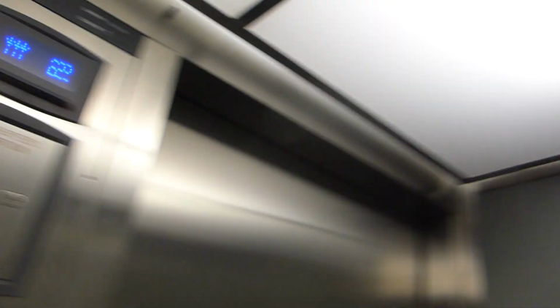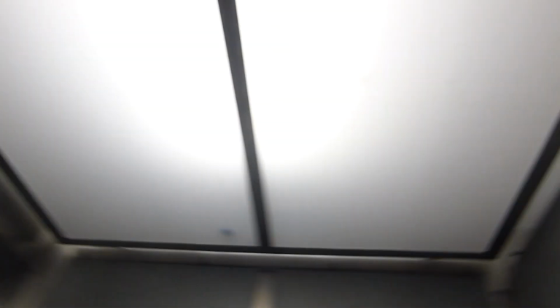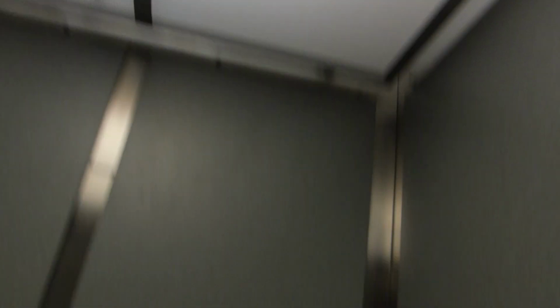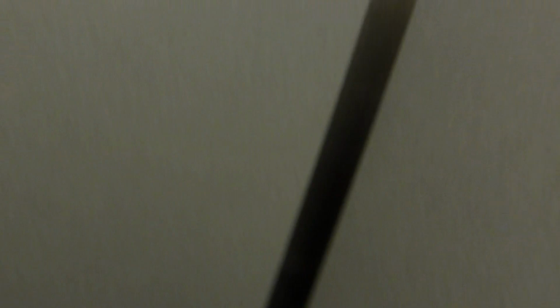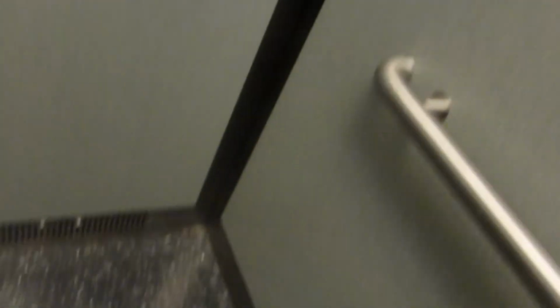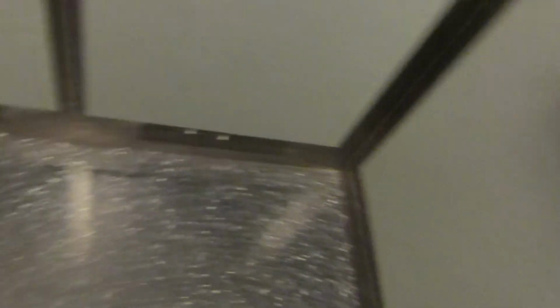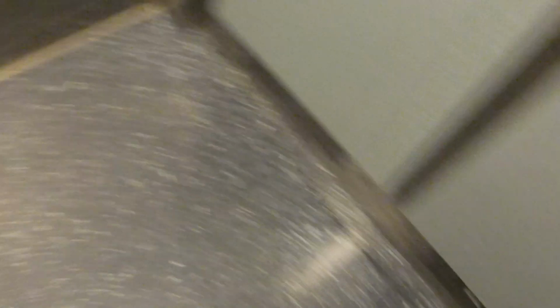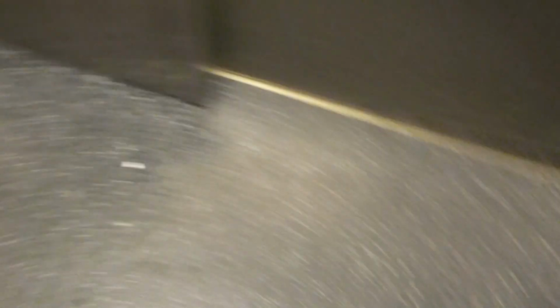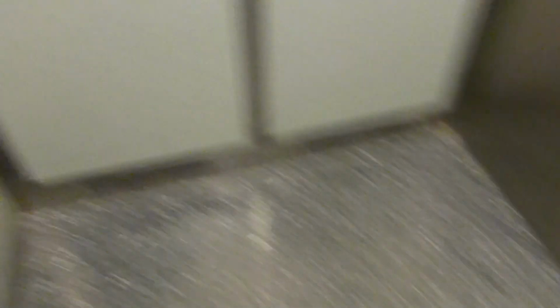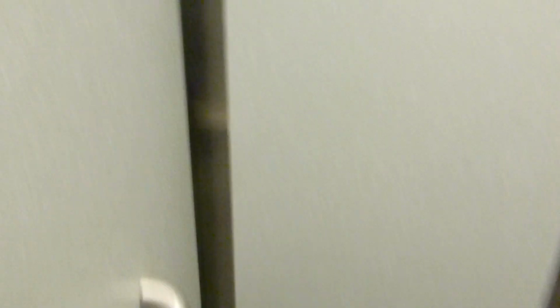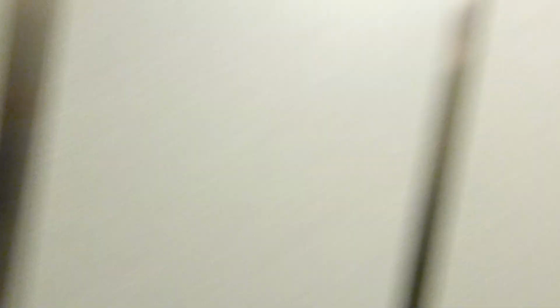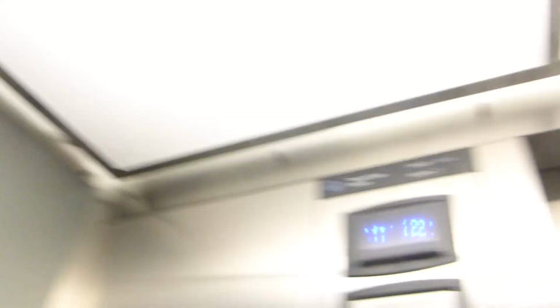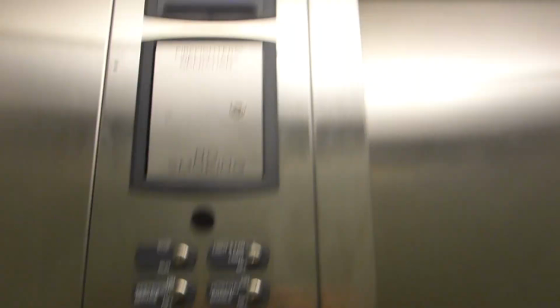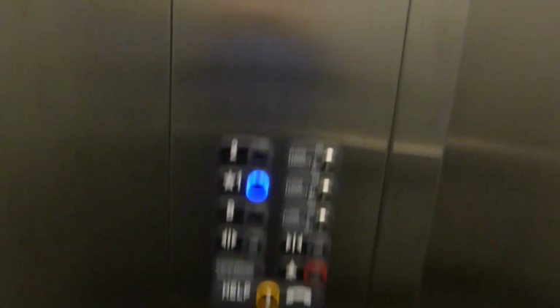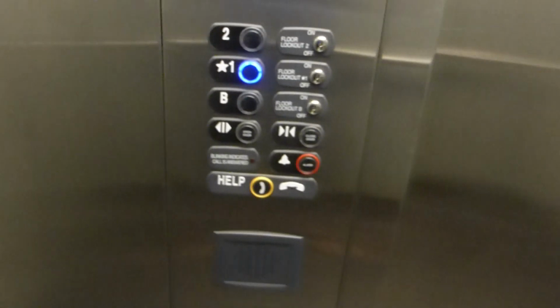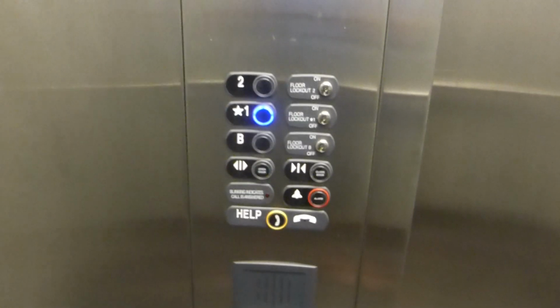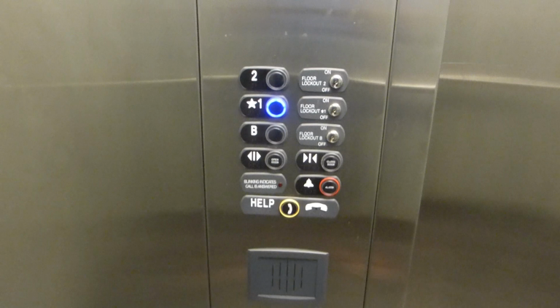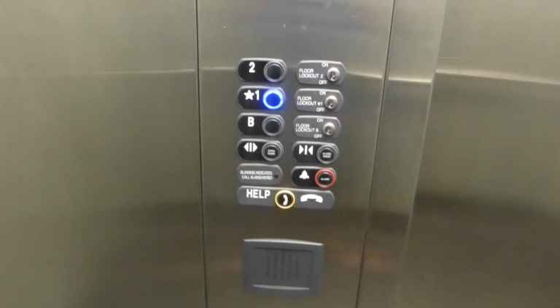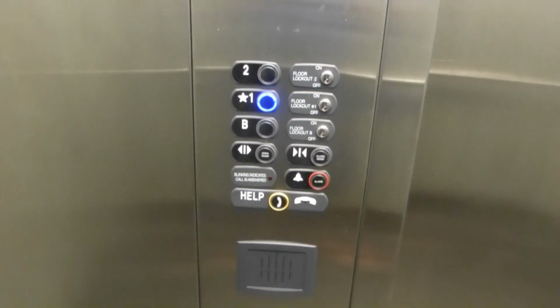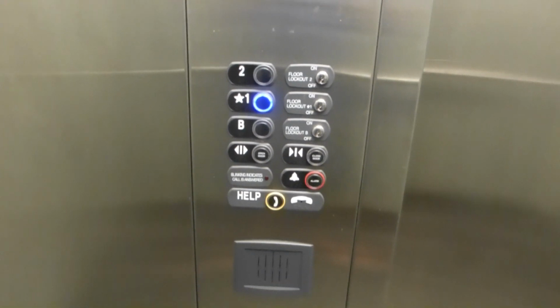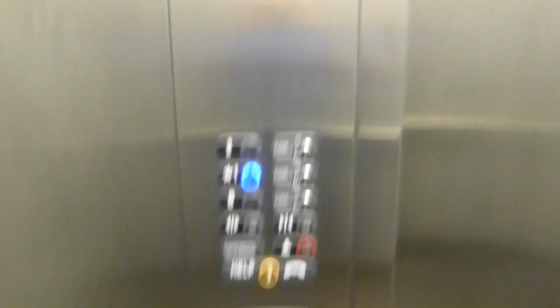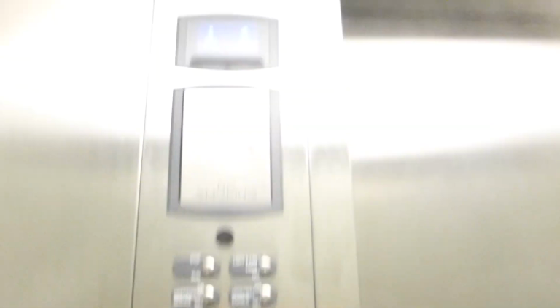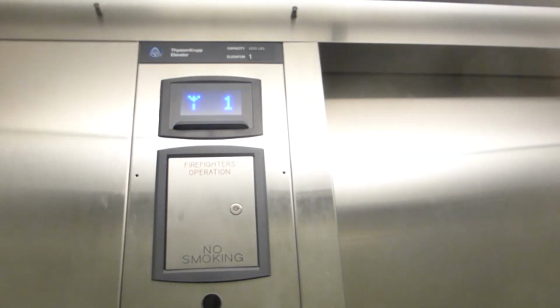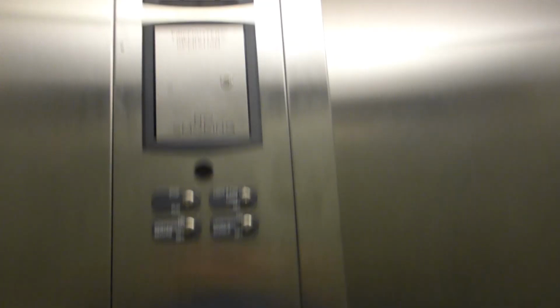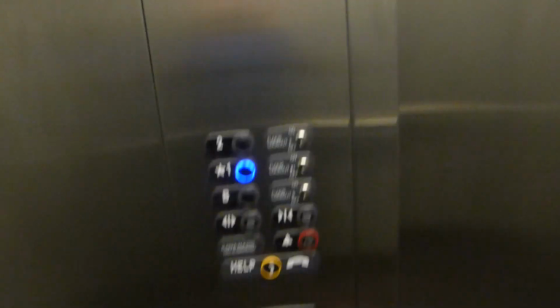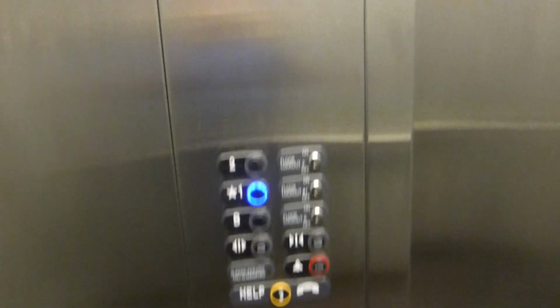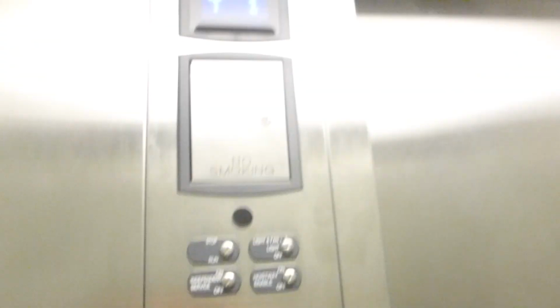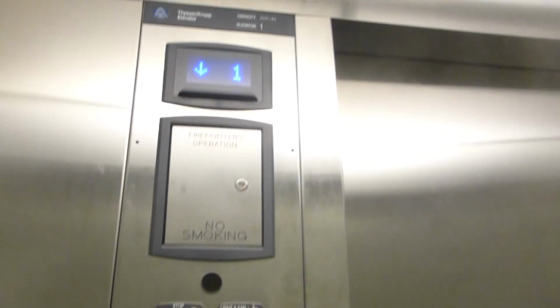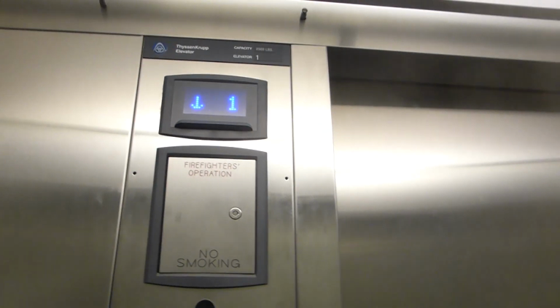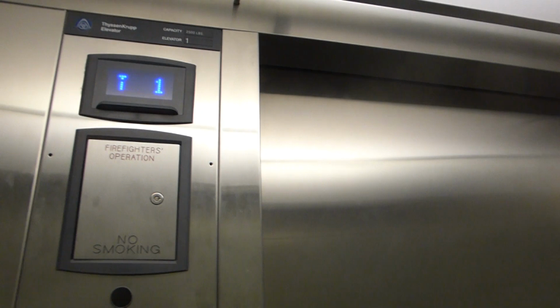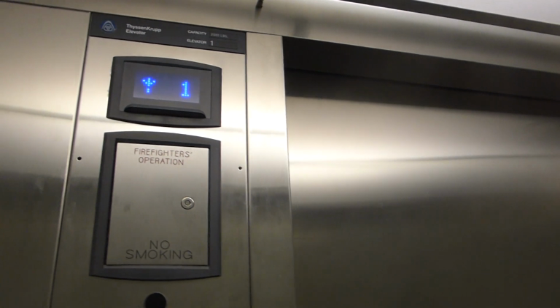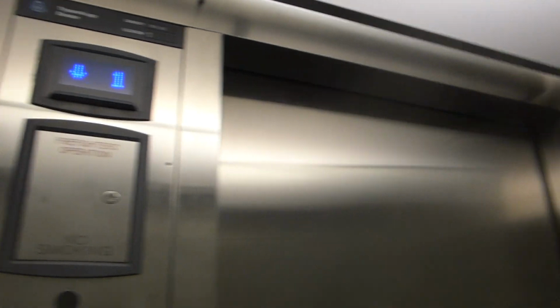Do our cab view. Just your basic Thyssen Krupp elevator. There are your fixtures. Cigna fort fixtures. This thing is so creaky, could use a little oiling or something.